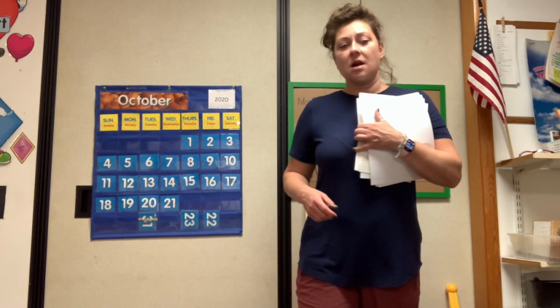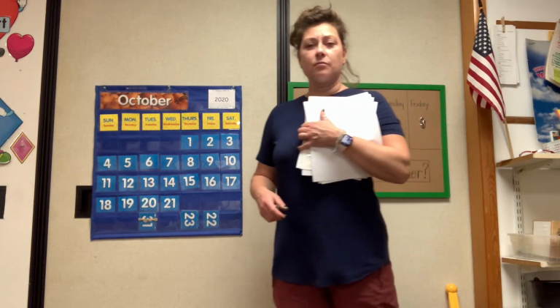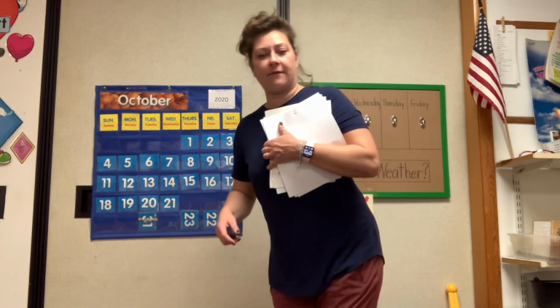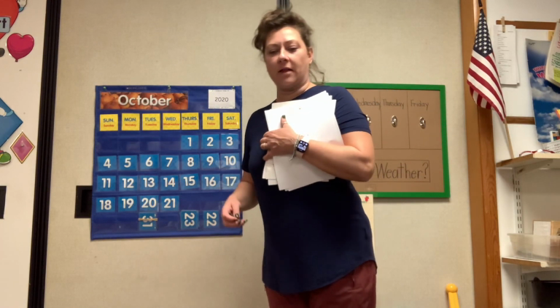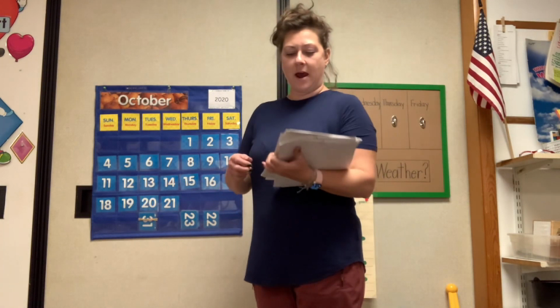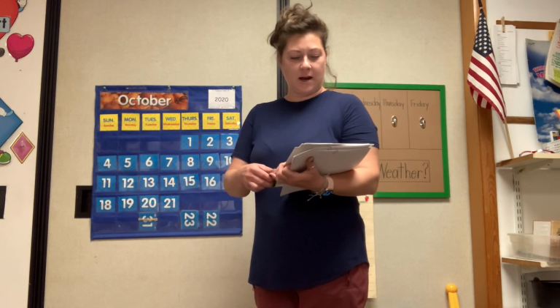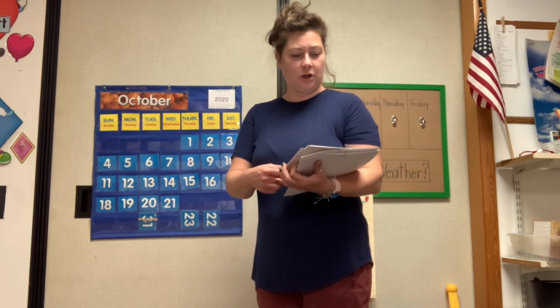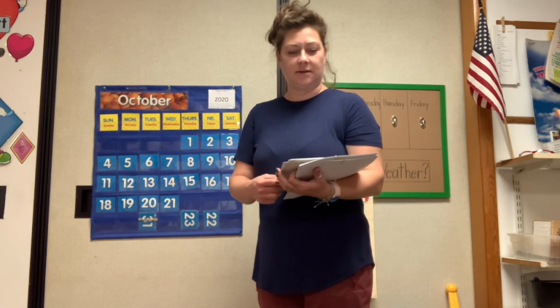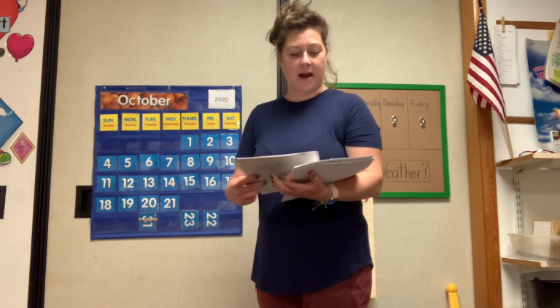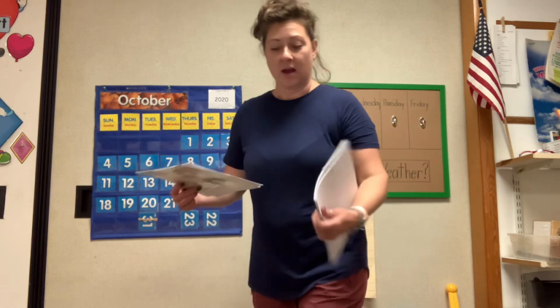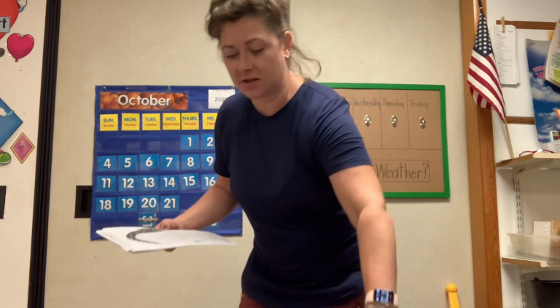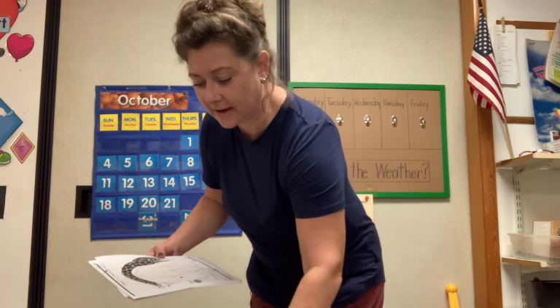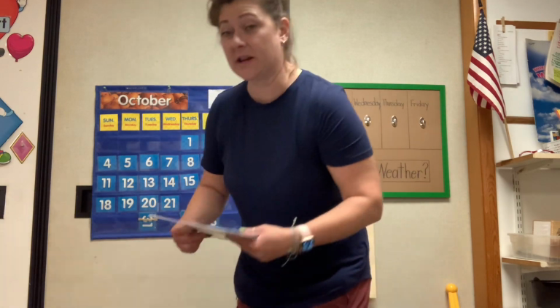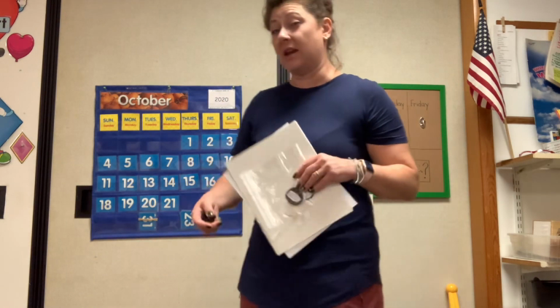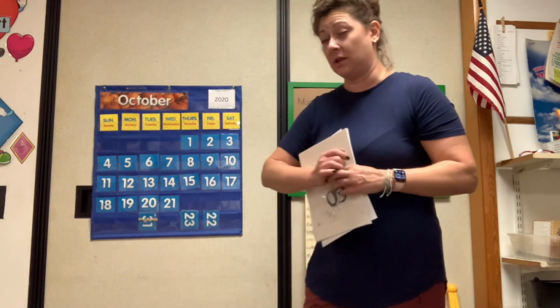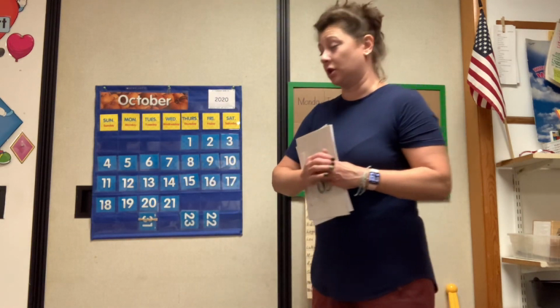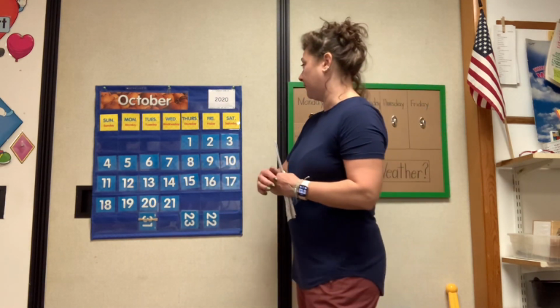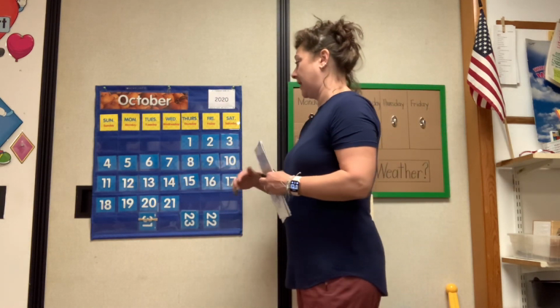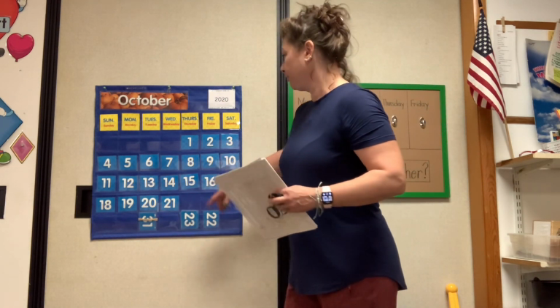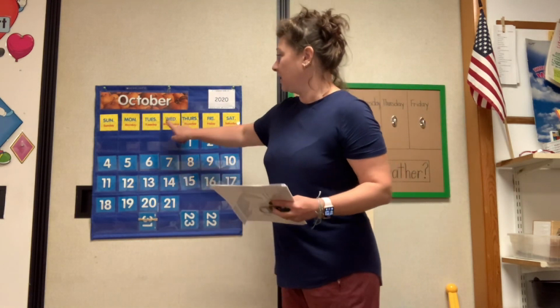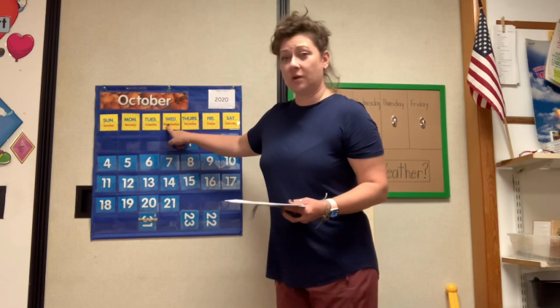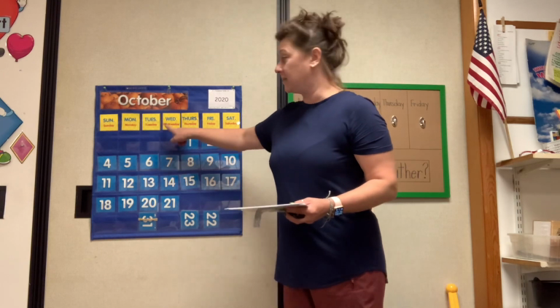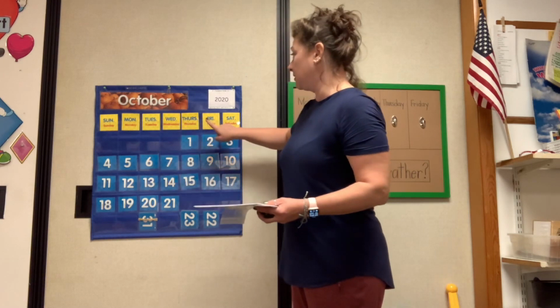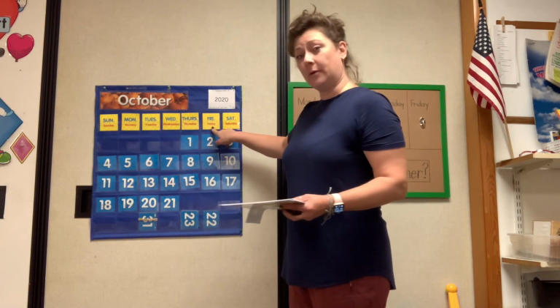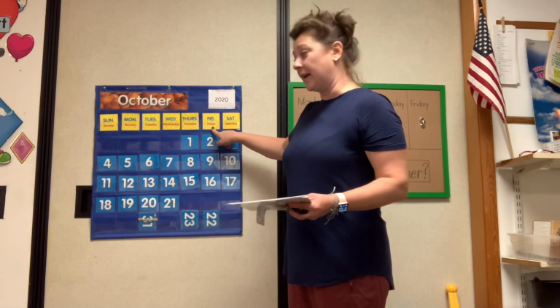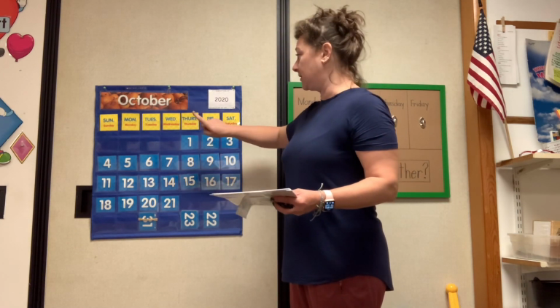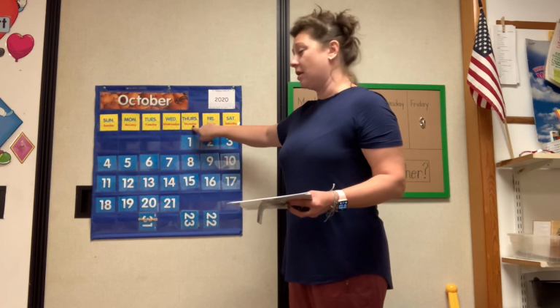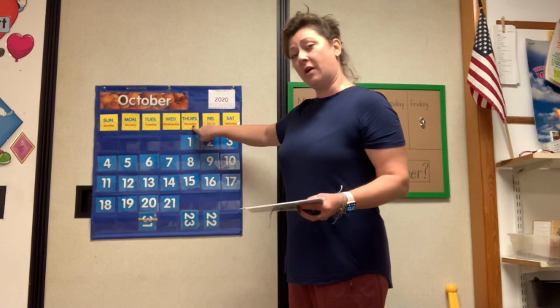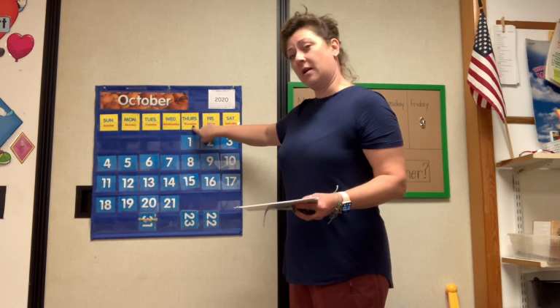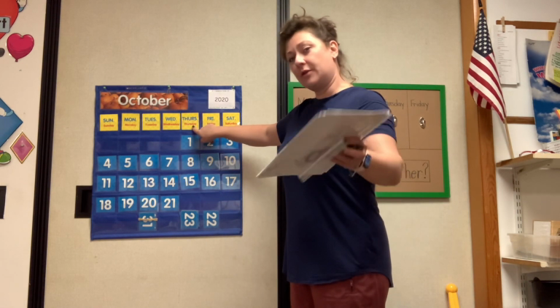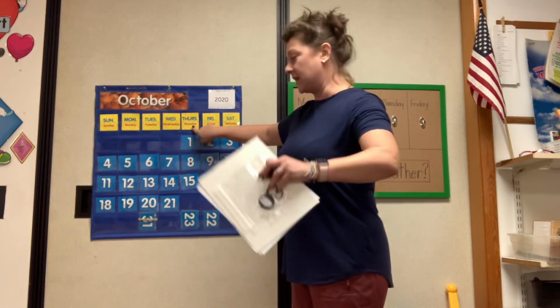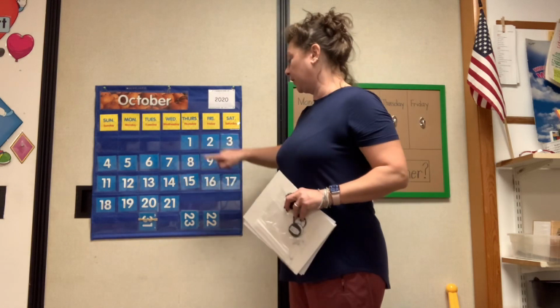Good morning, Fallon and Harrison. How are you guys today? Today, let's find out what day it is, so then you know what you're going to be looking for. Are you ready? Yesterday was Wednesday. Tomorrow is Friday. That makes today Thursday. Good for you.